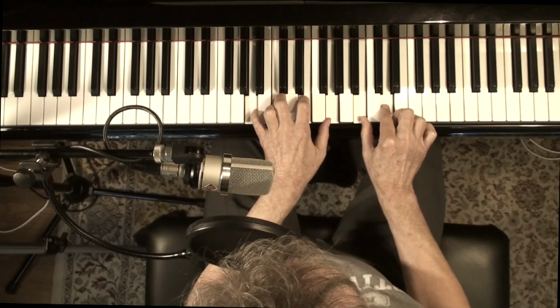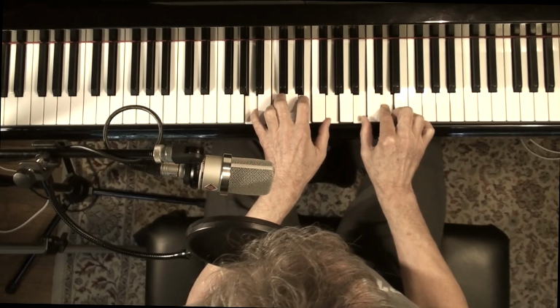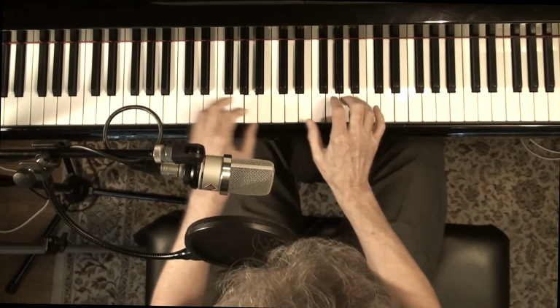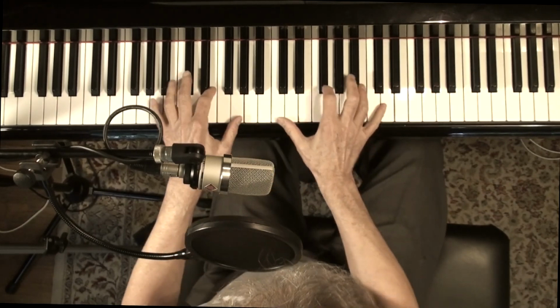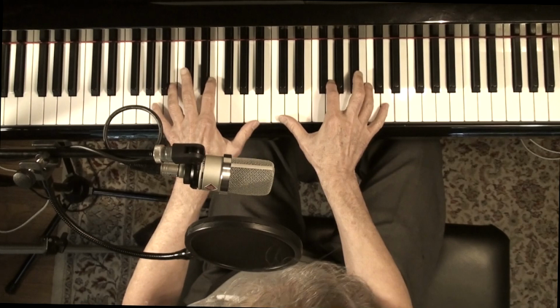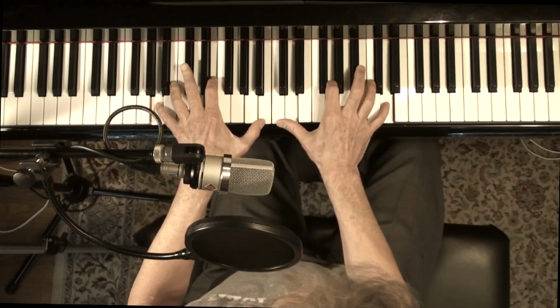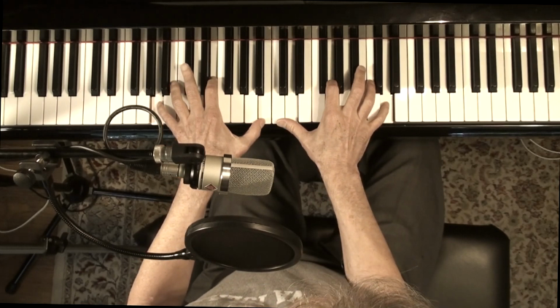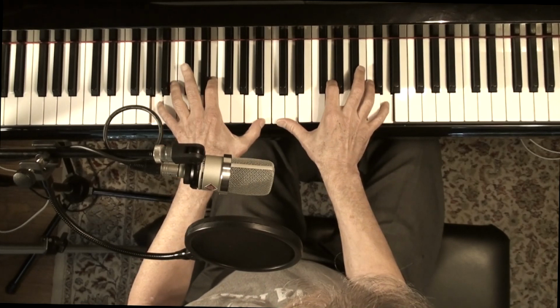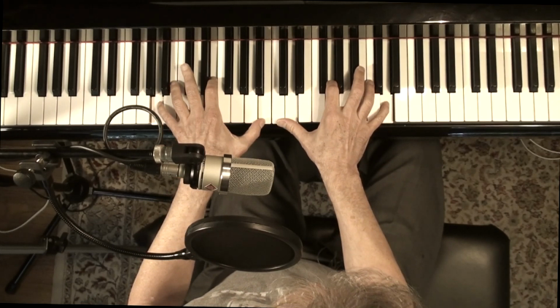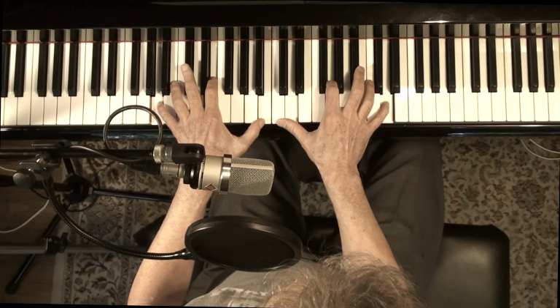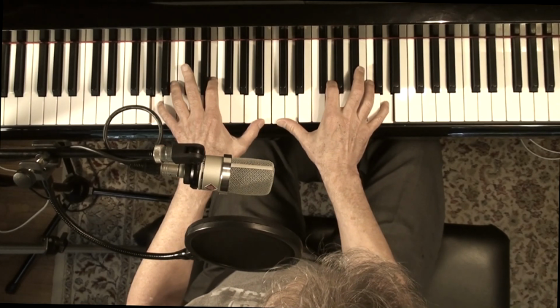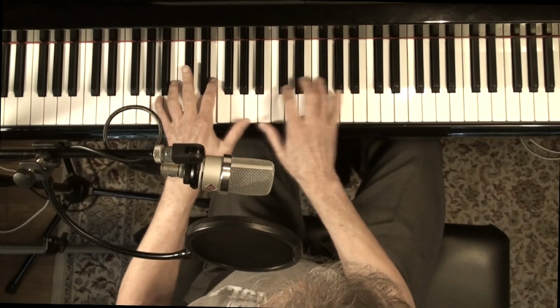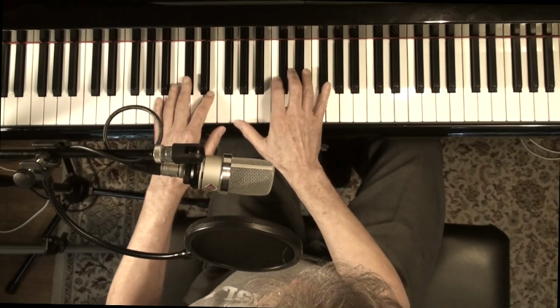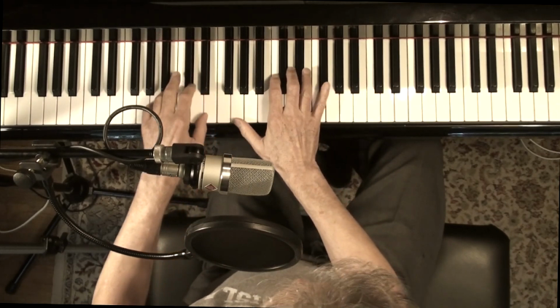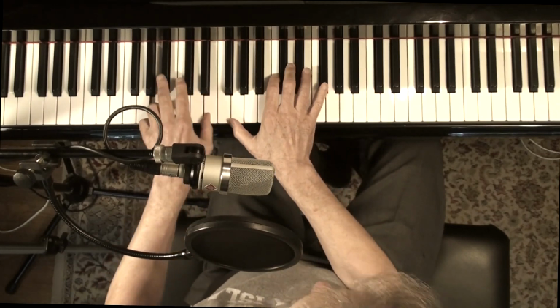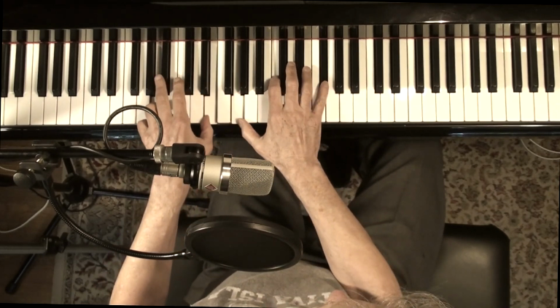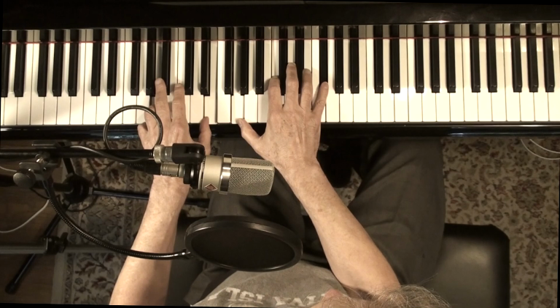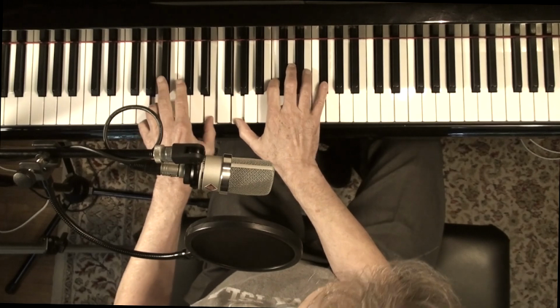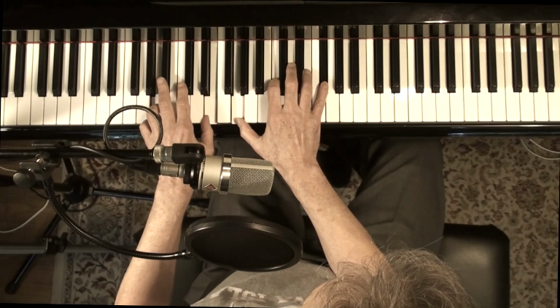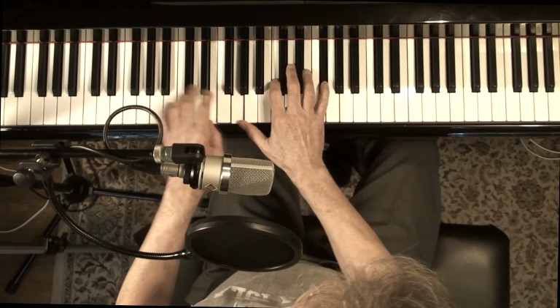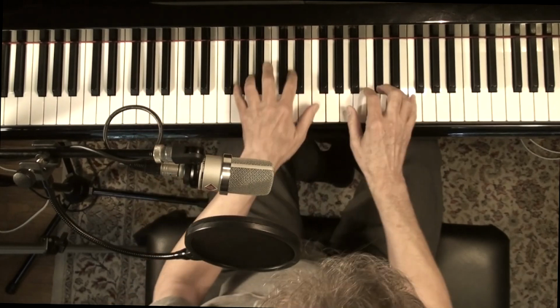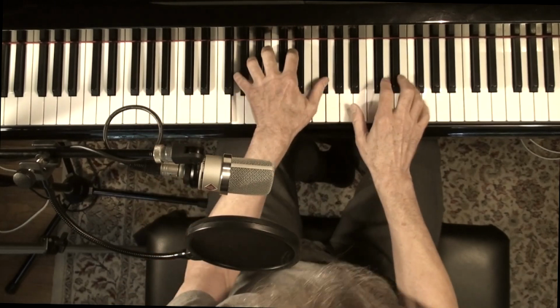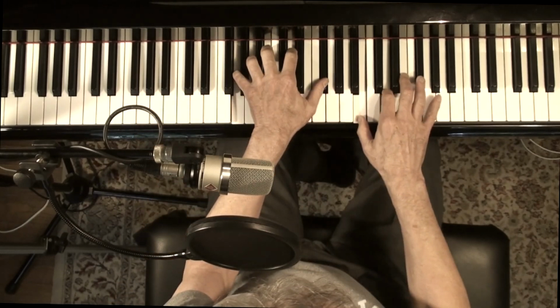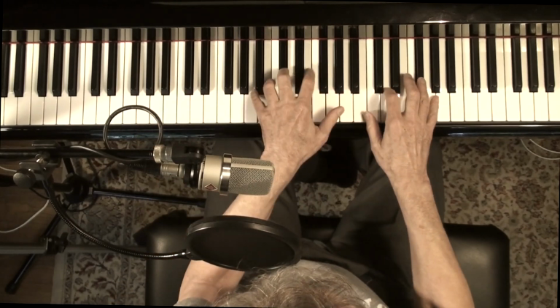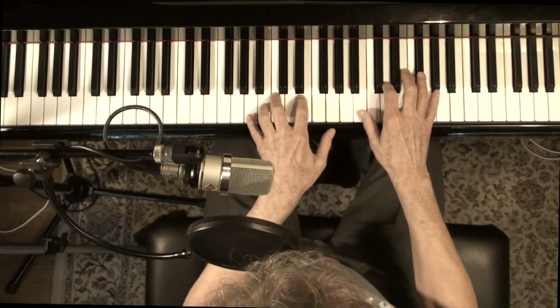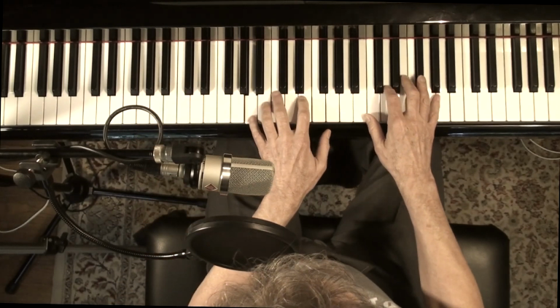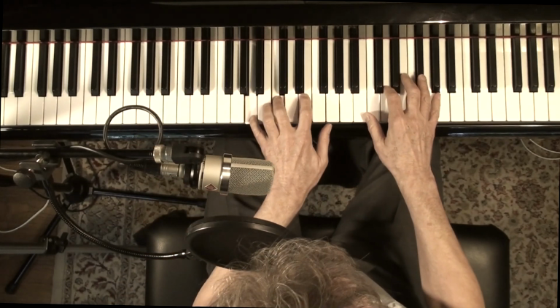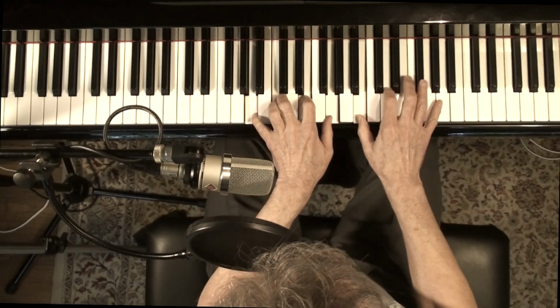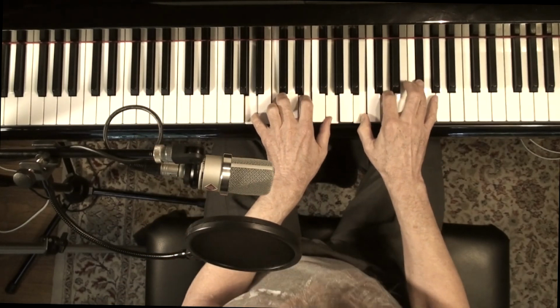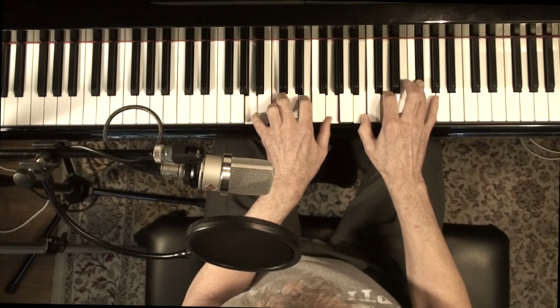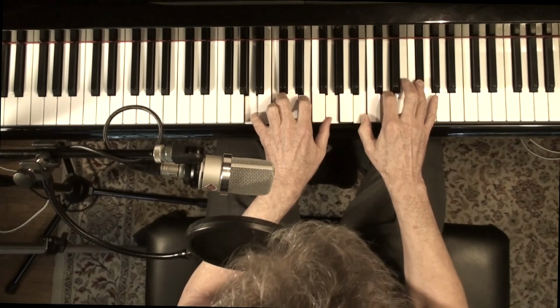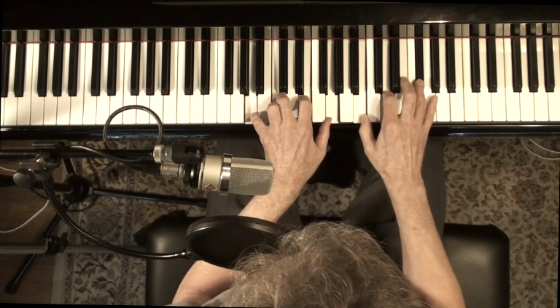11th chords are nice. There are ways of voicing them. Minor 13 — build a big stack. A beautiful chord.